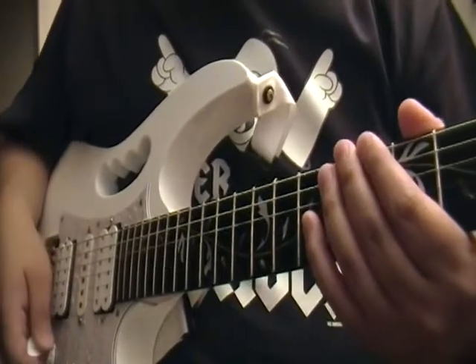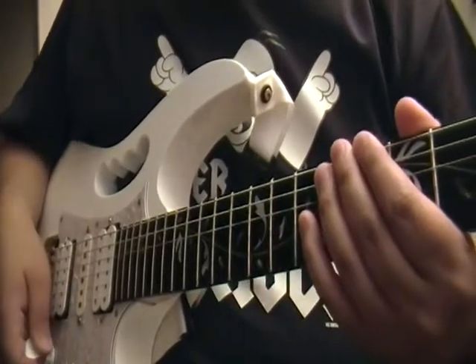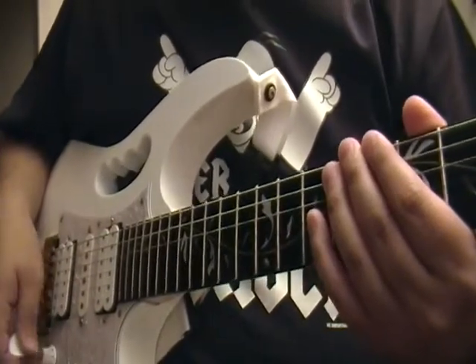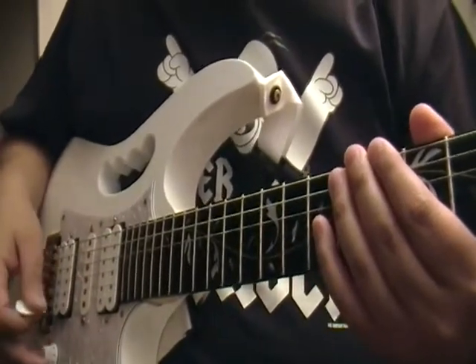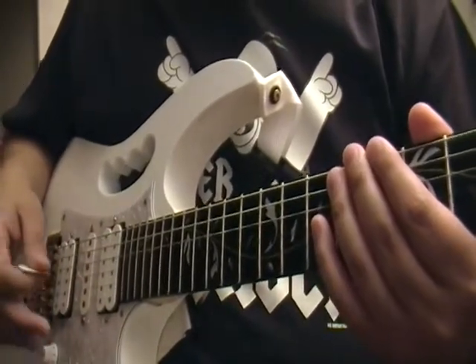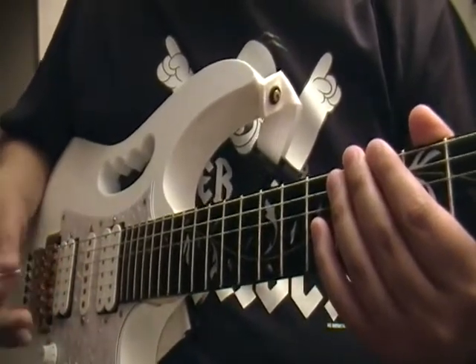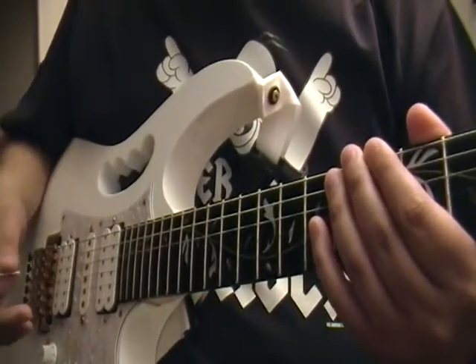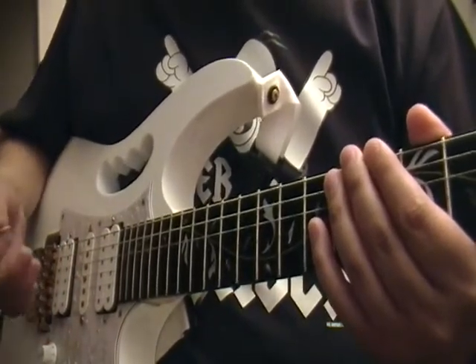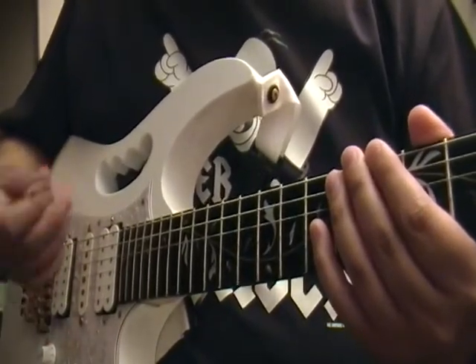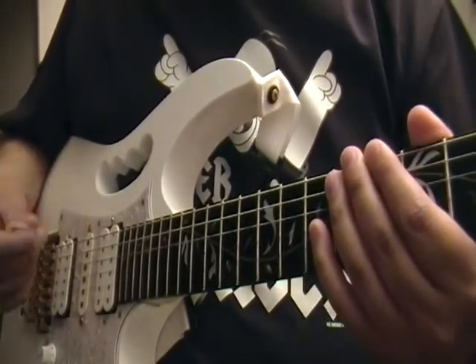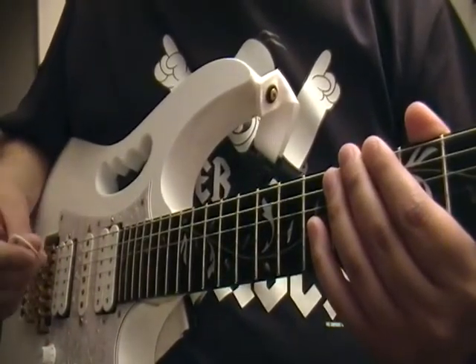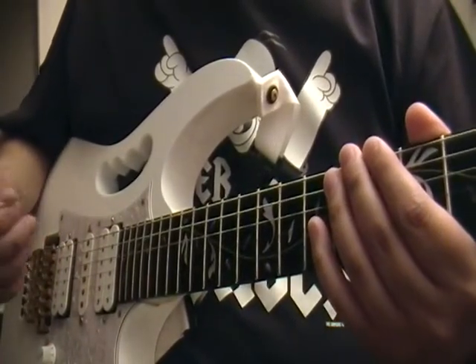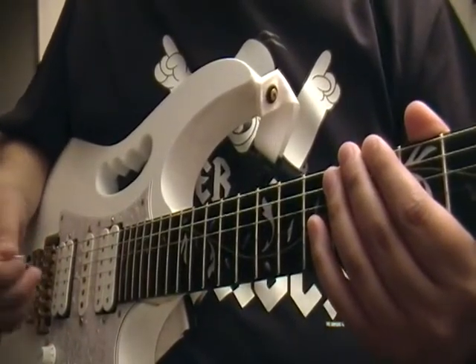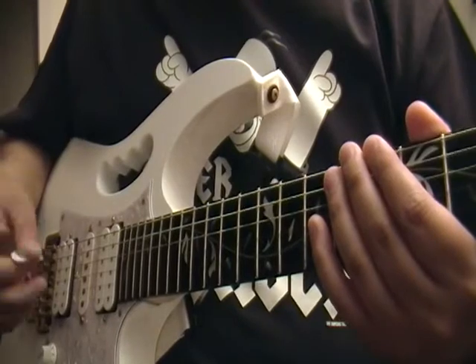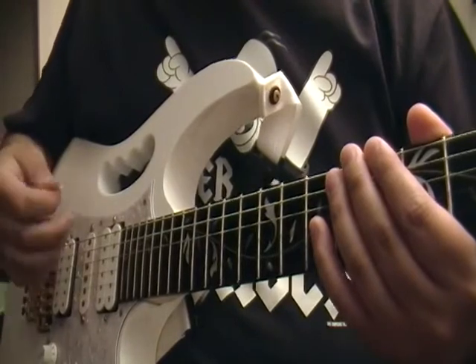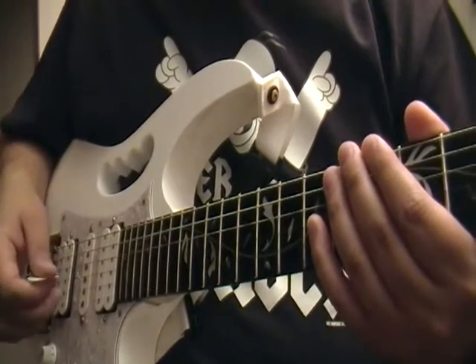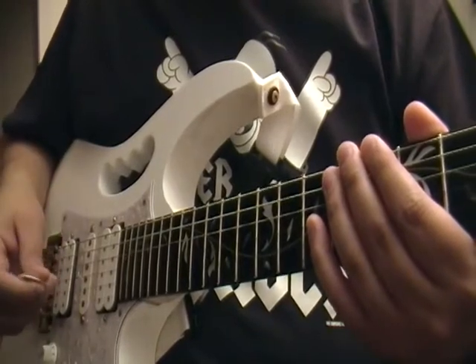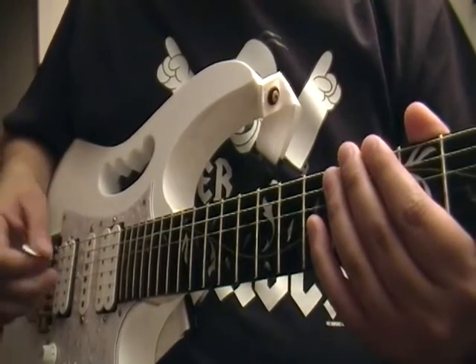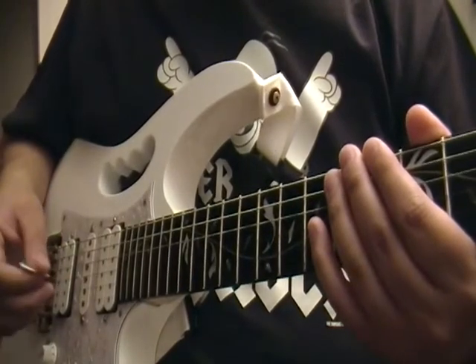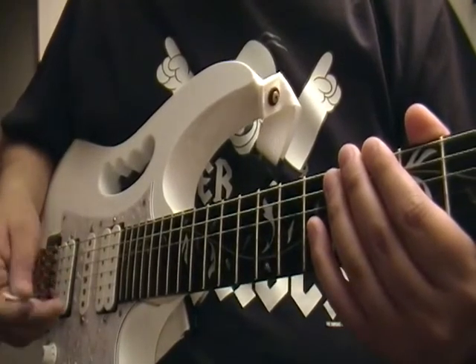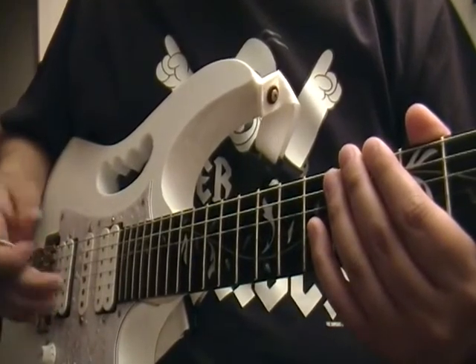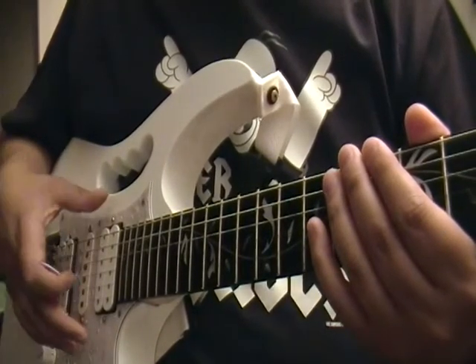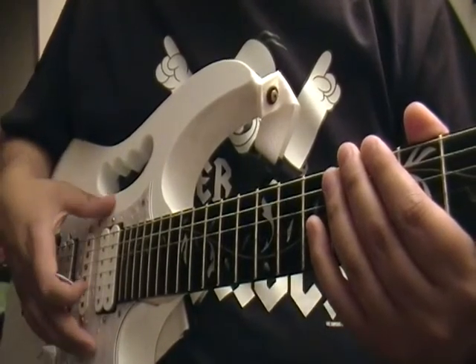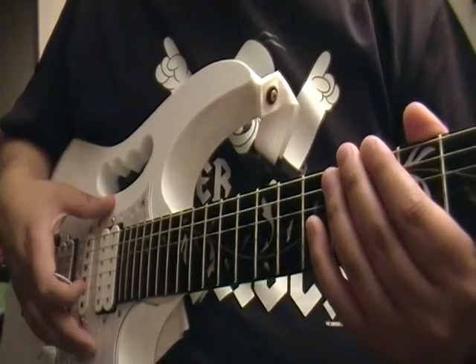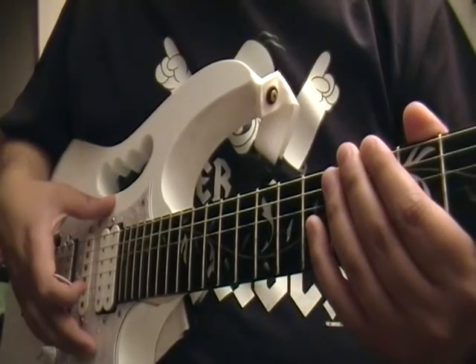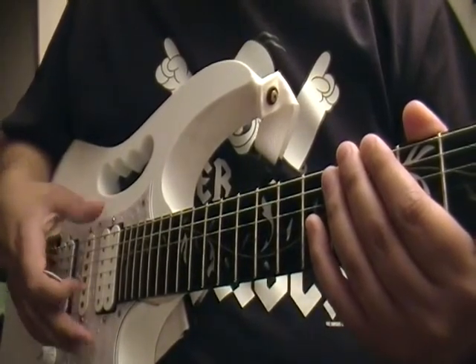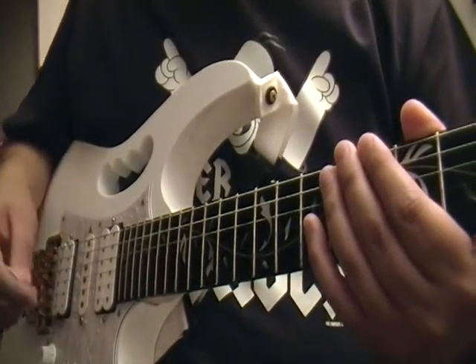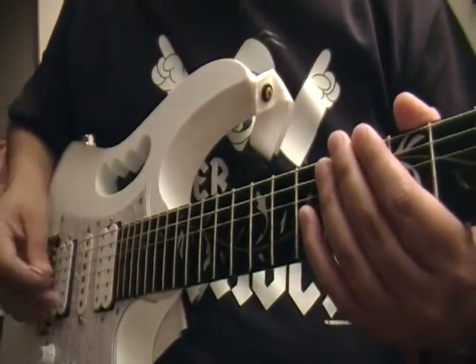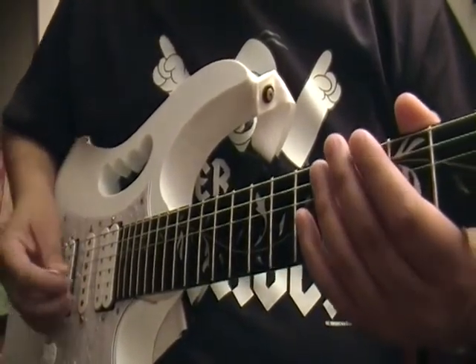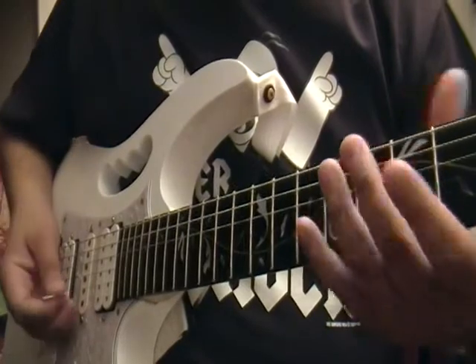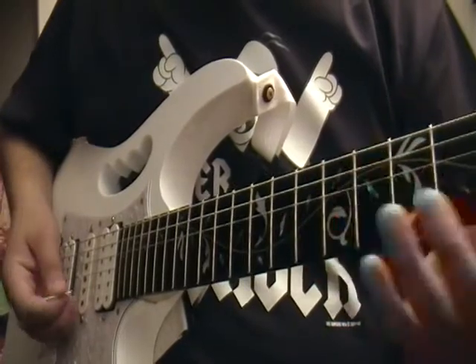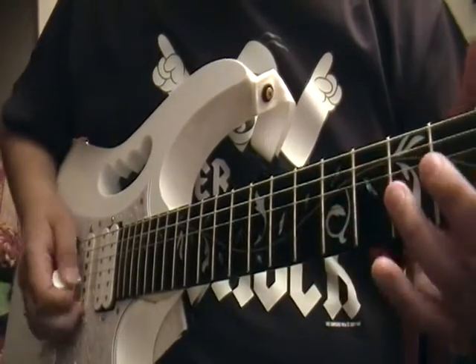Repetimos y repasamos un poco la técnica, que es muy simple. La idea es que la cuerda, luego de ser golpeada con la púa, toque el dedo para que de esta forma deje de vibrar libremente y consigamos el armónico que buscamos.